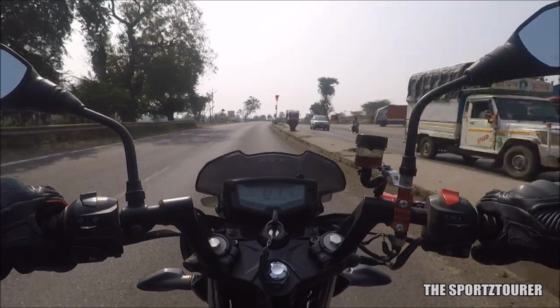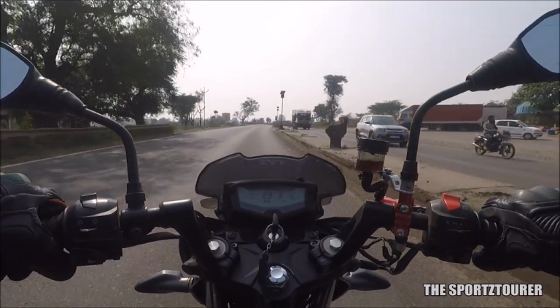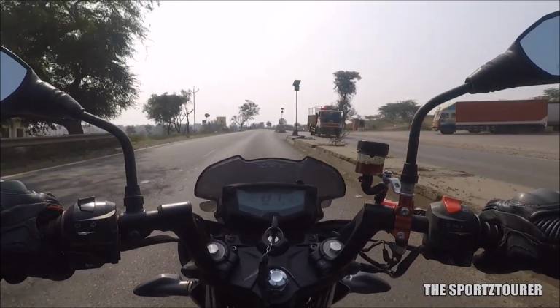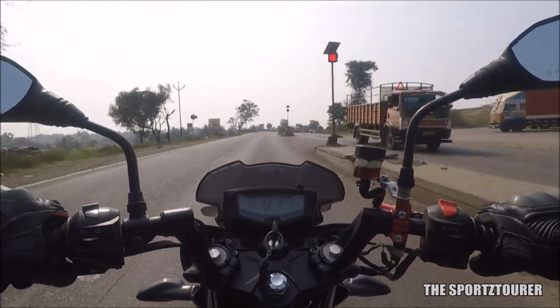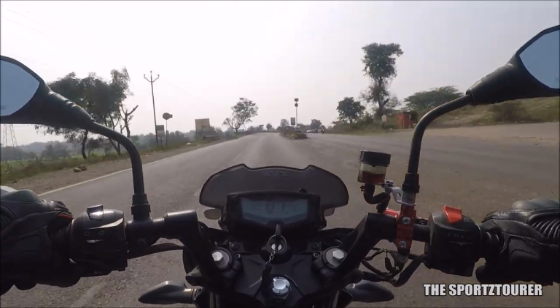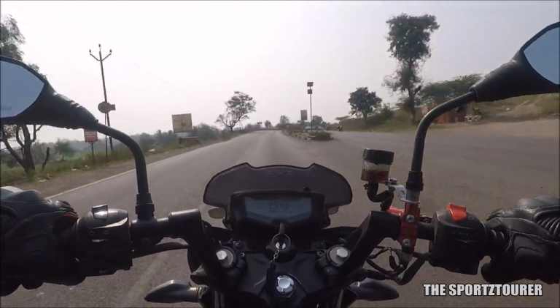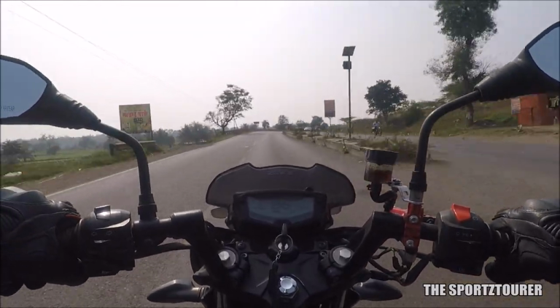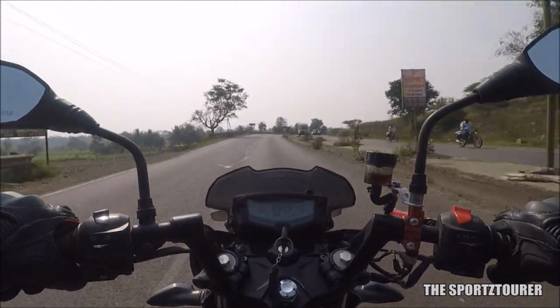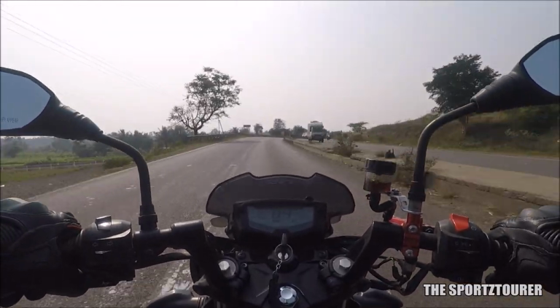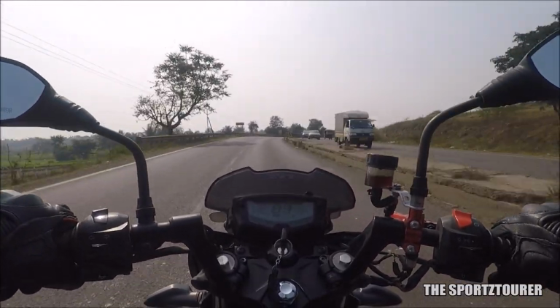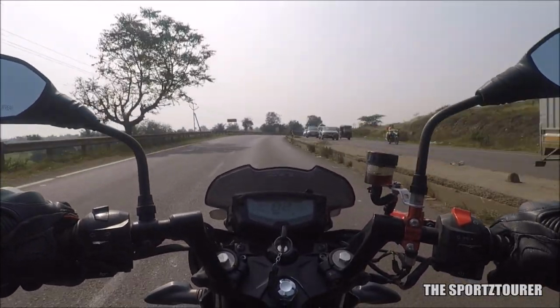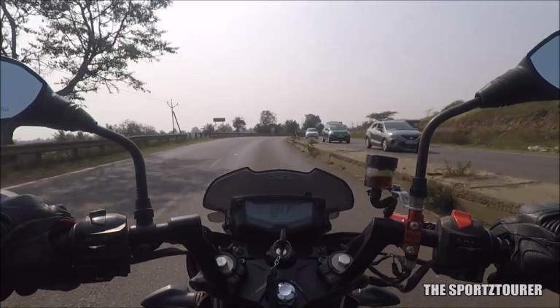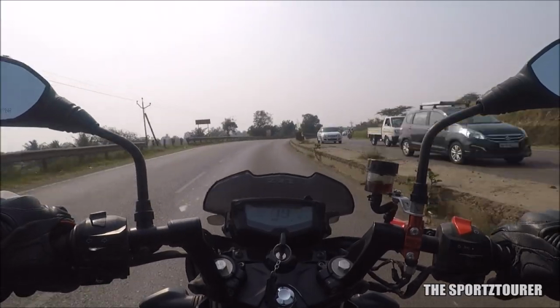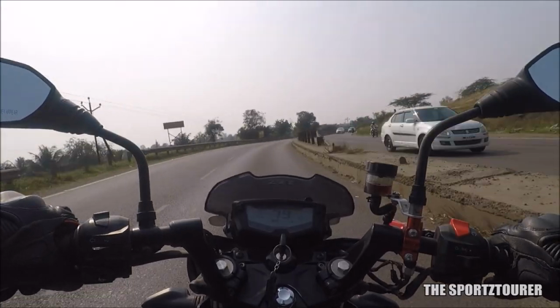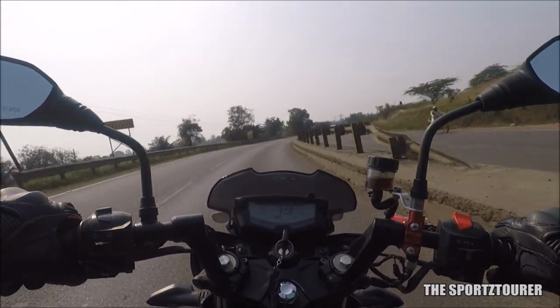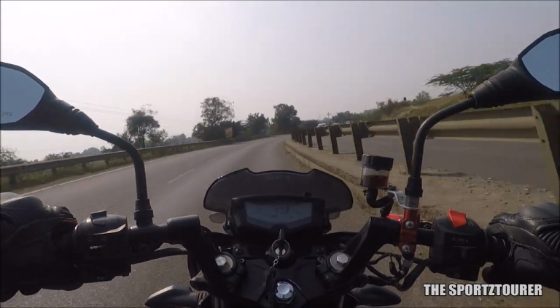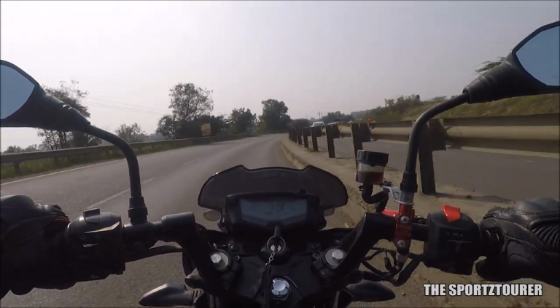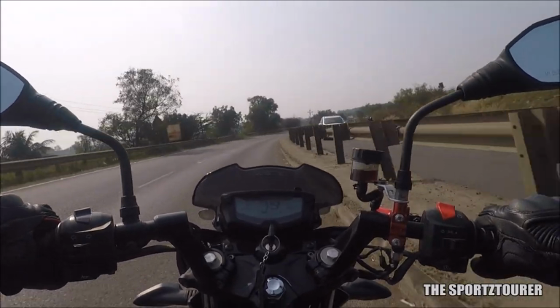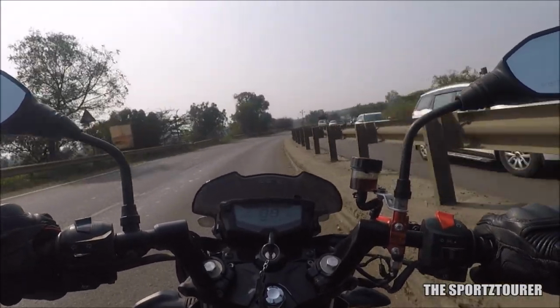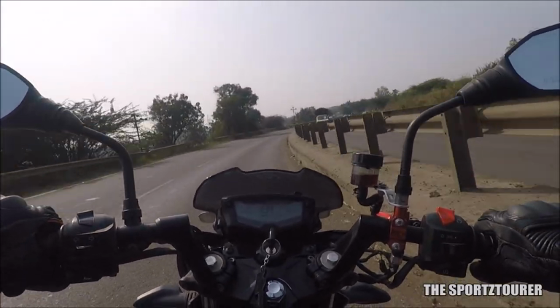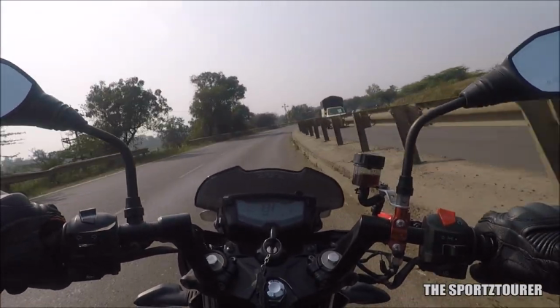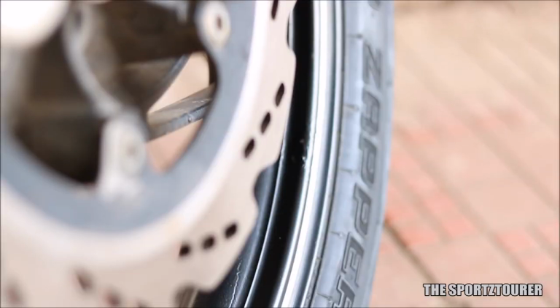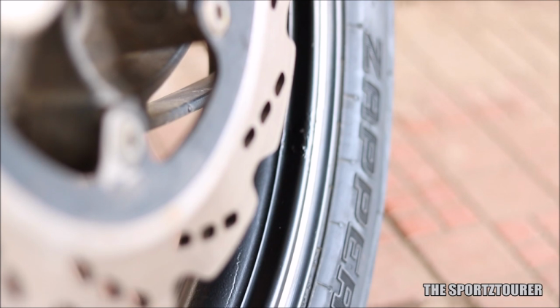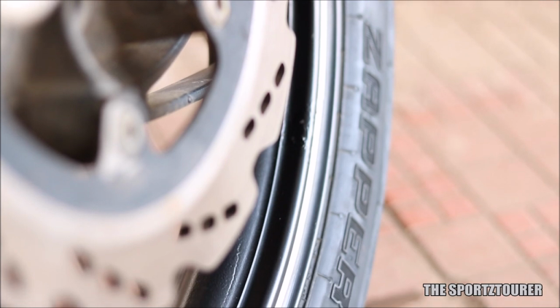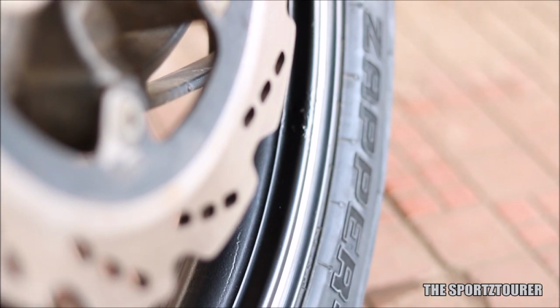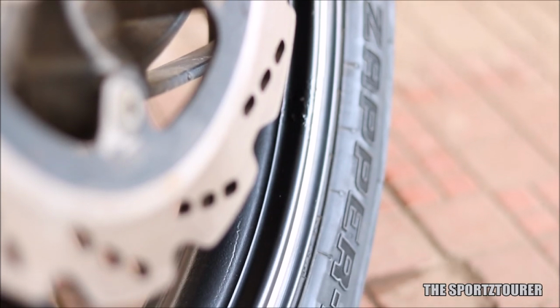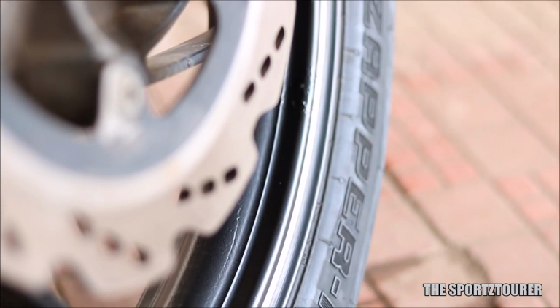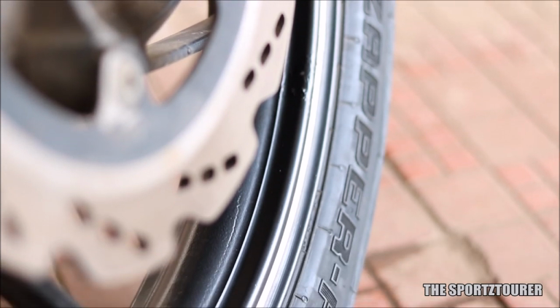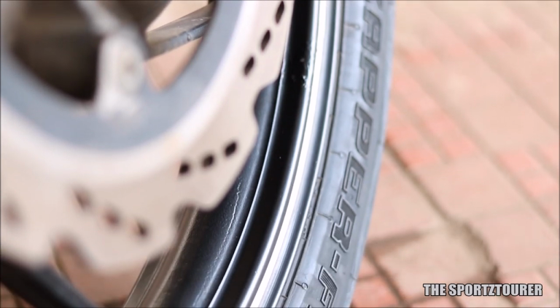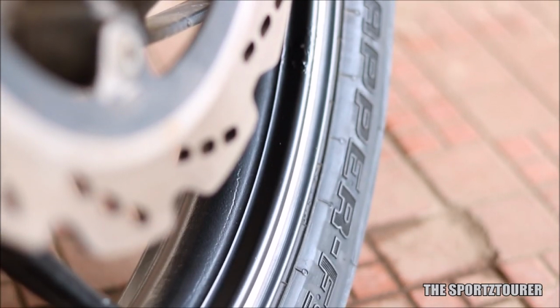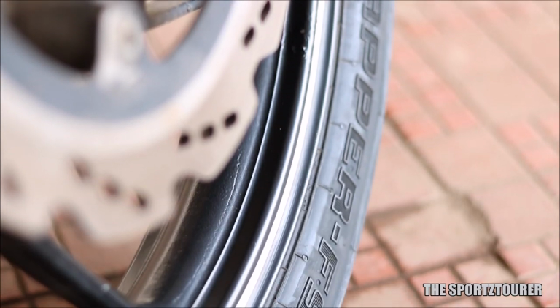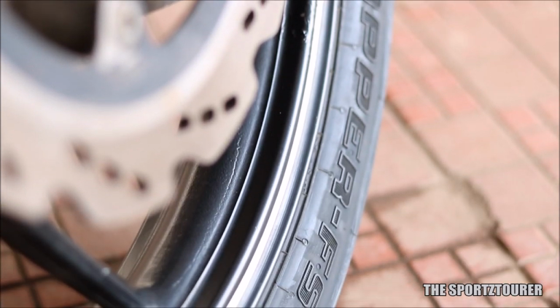Of course, we are asking for a lot from a 1800 rupees tire, but this combo does corners well in dry condition and is stable at high speeds with good absorption. MRF is known for making value-for-money products, and the Zapper FS is a testimony of the same.